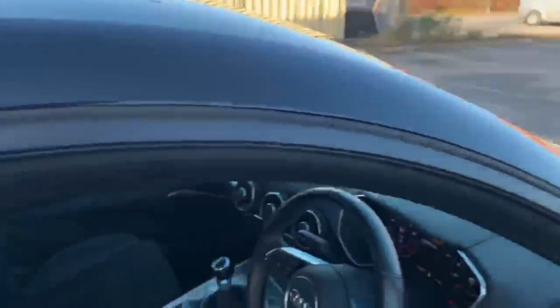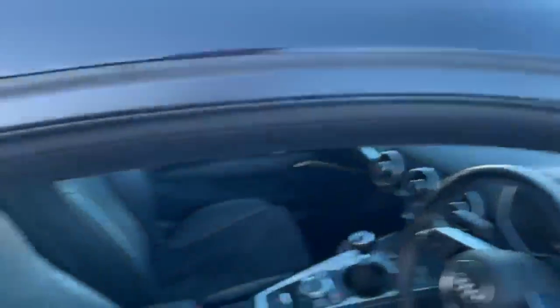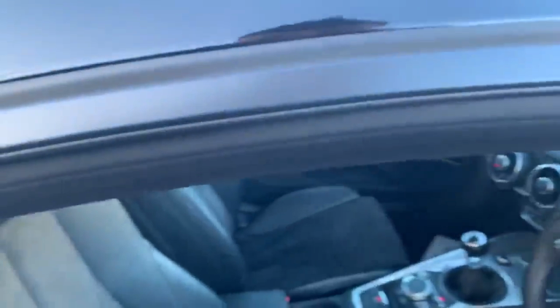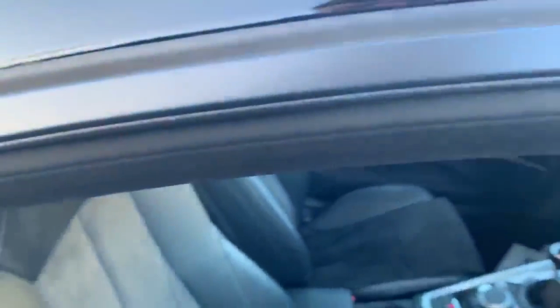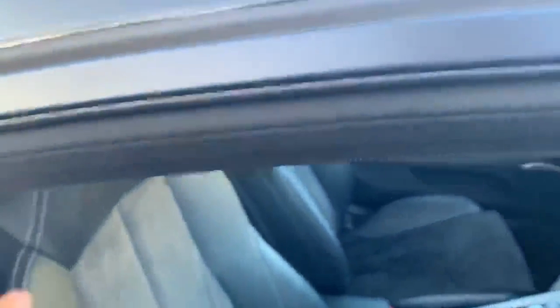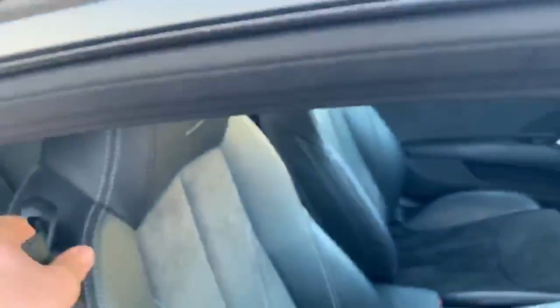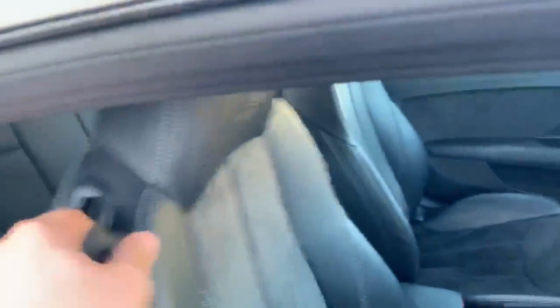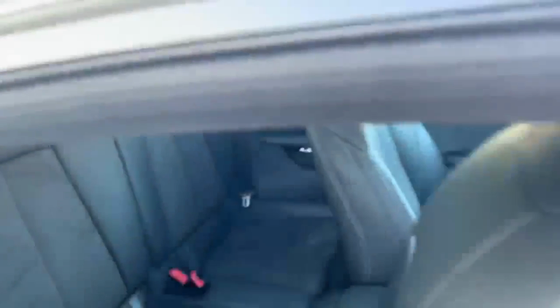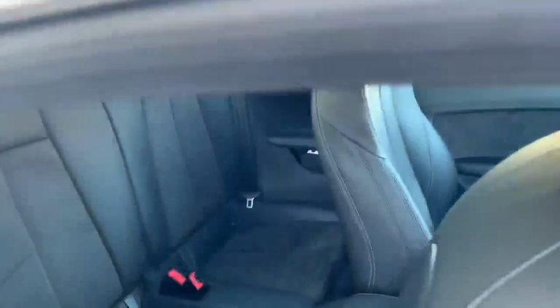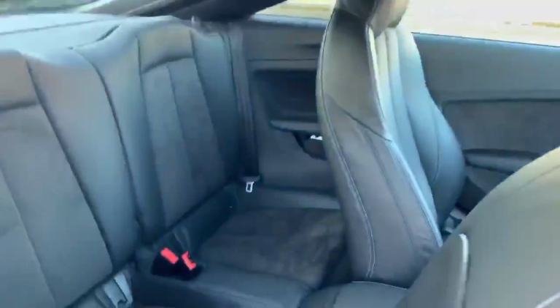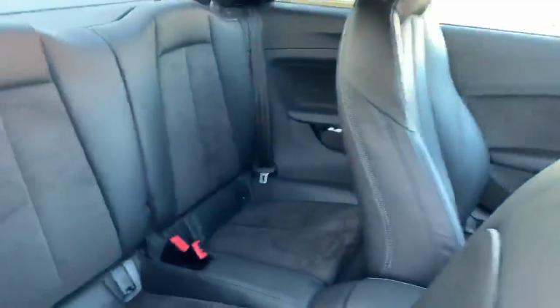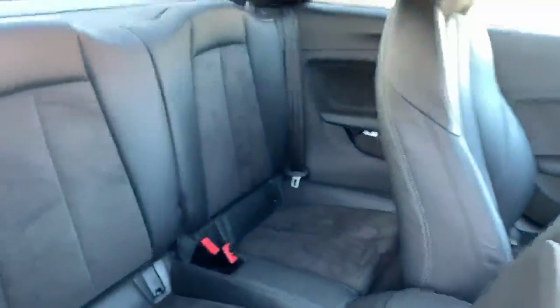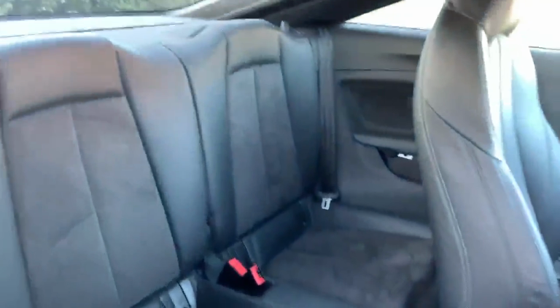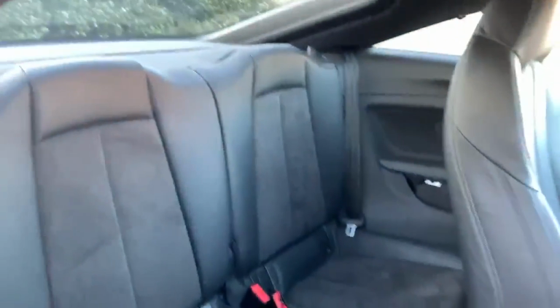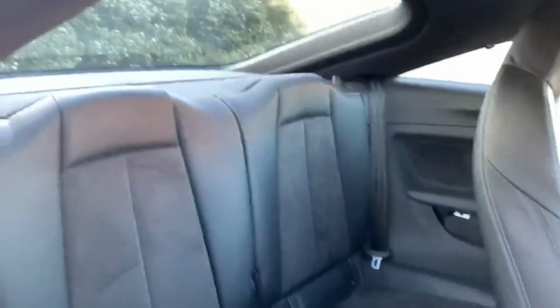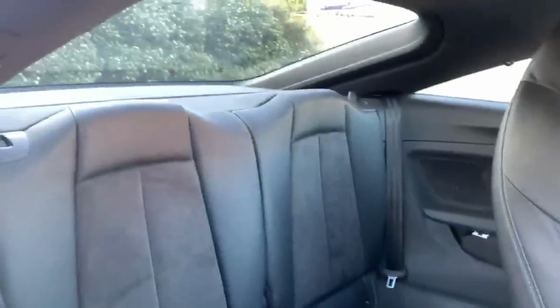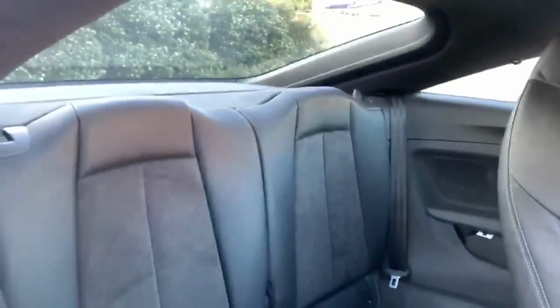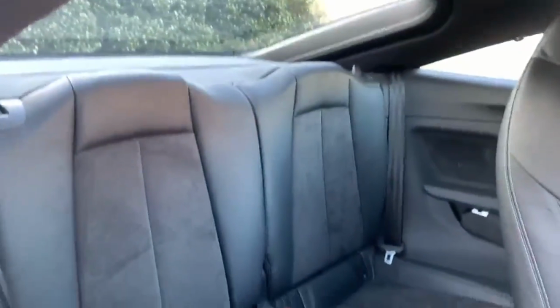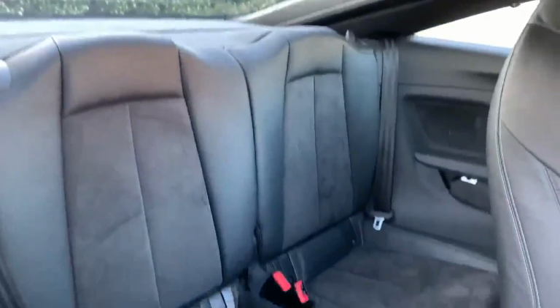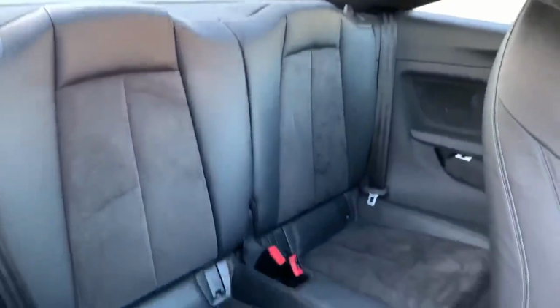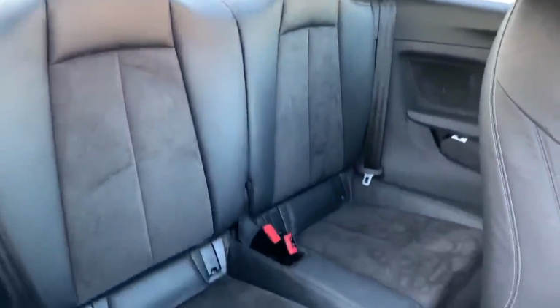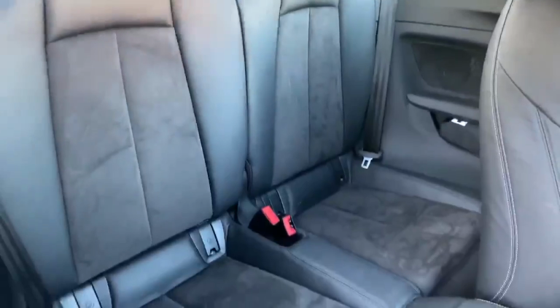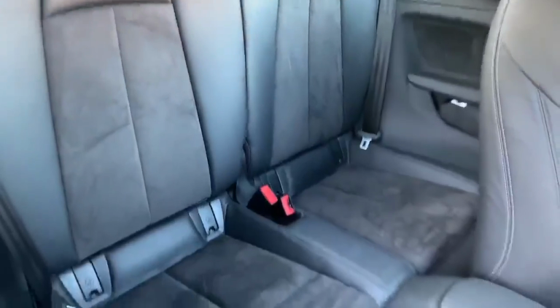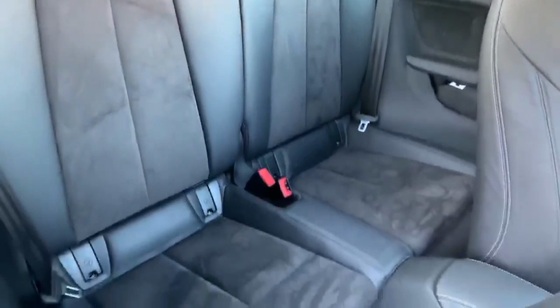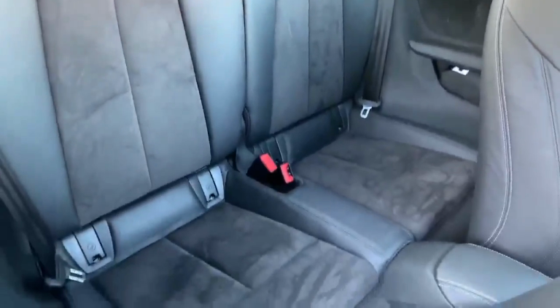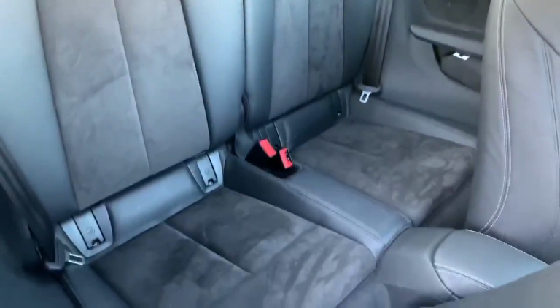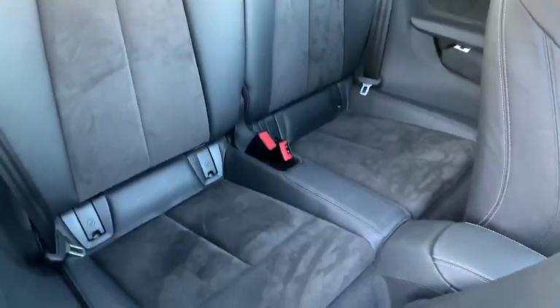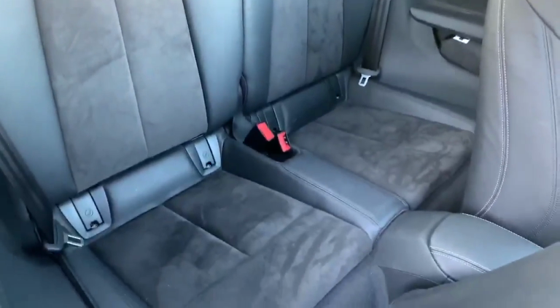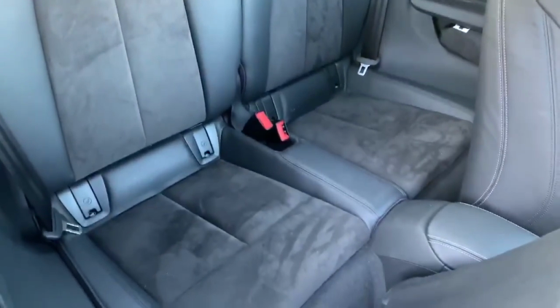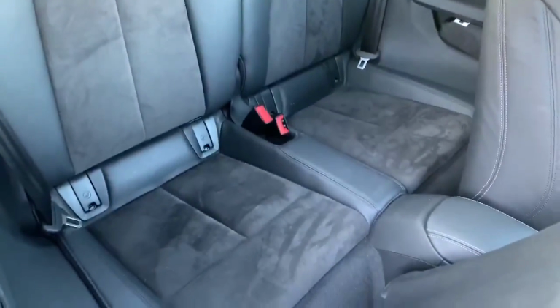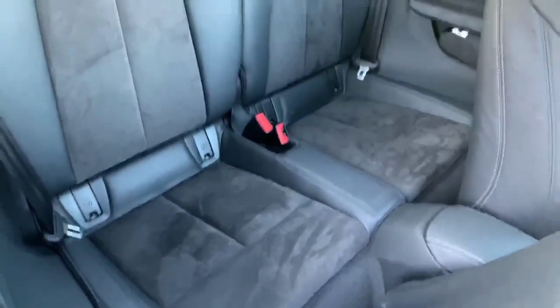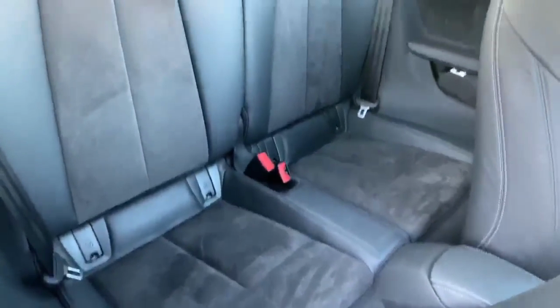Let's take a look at the back. We have two more spare seats there, also in half leather, half alcantara.